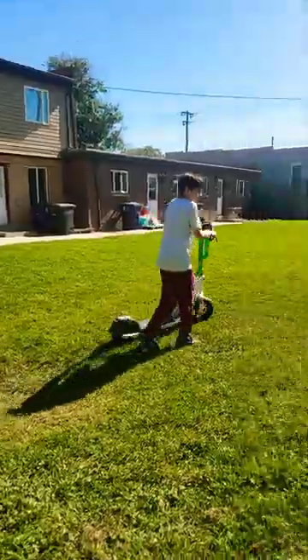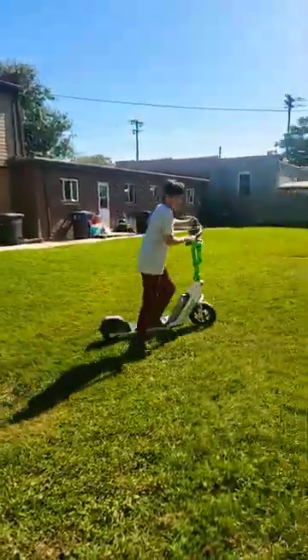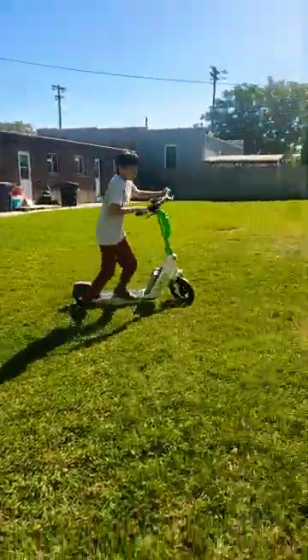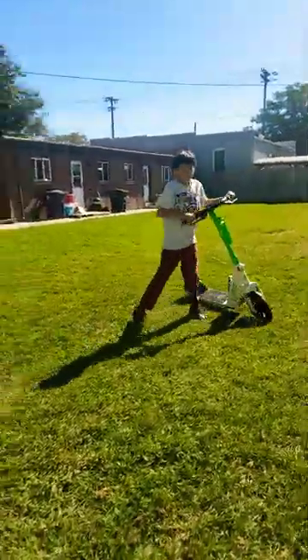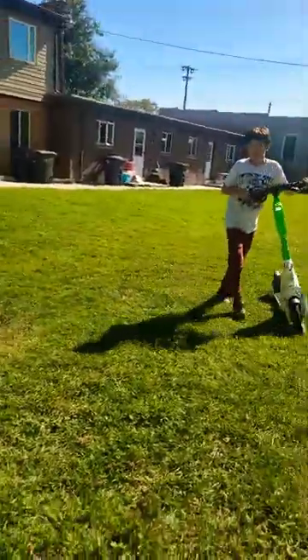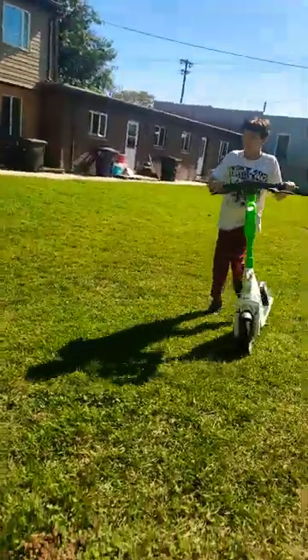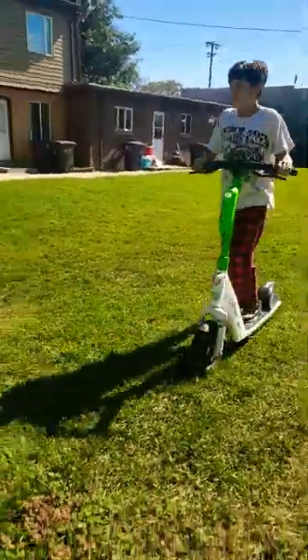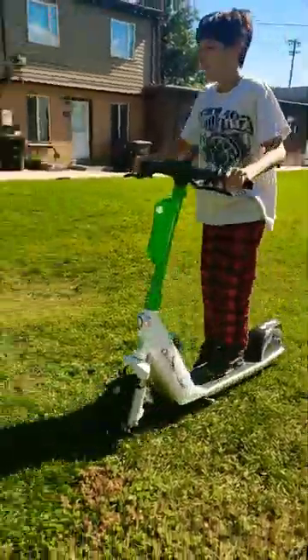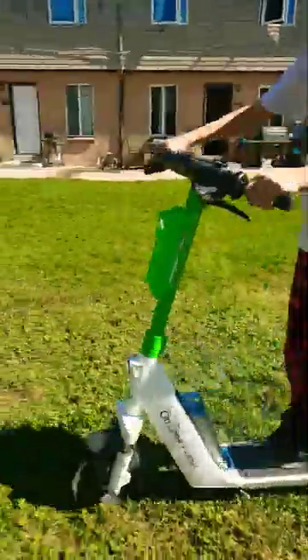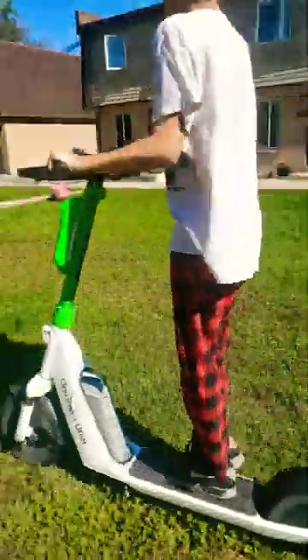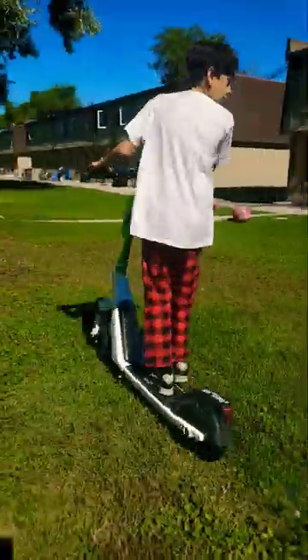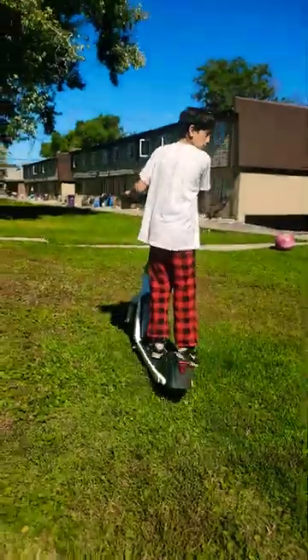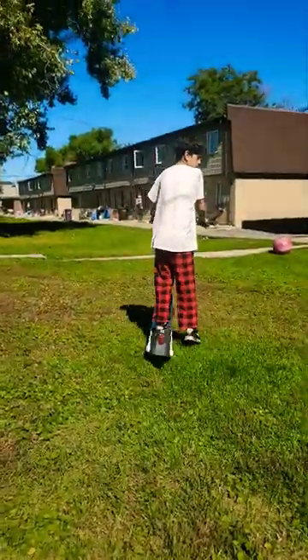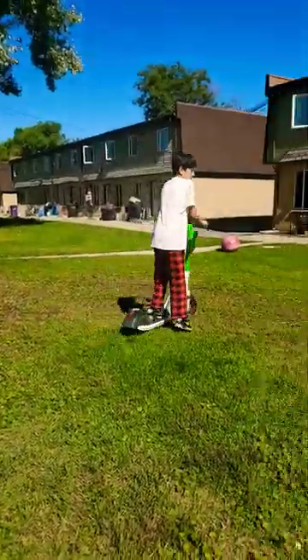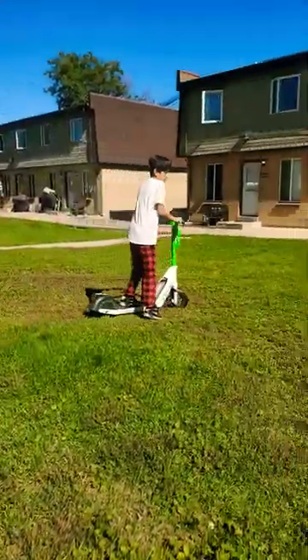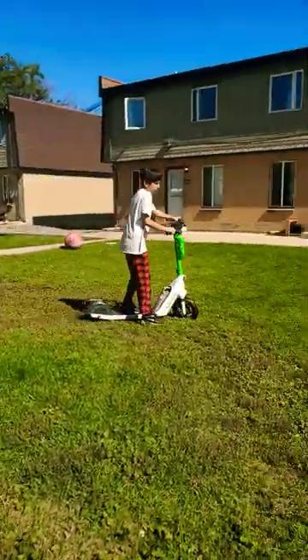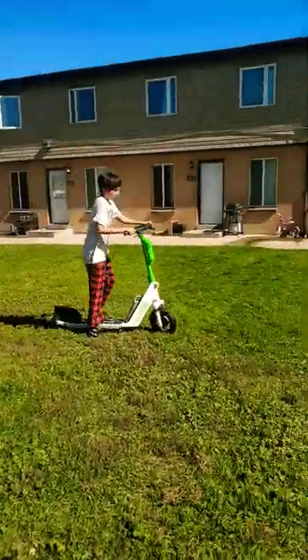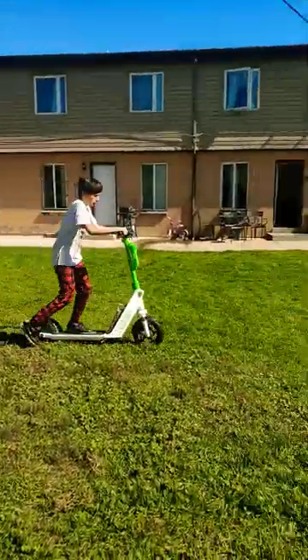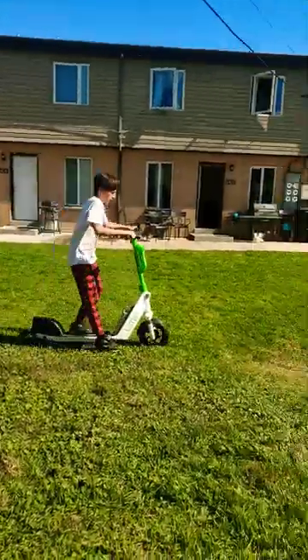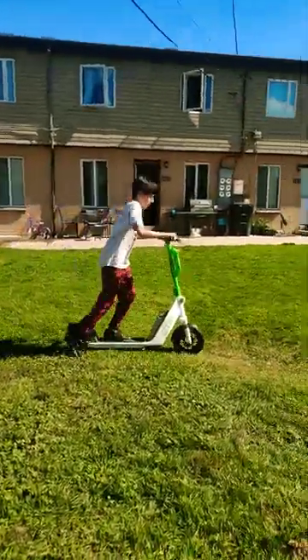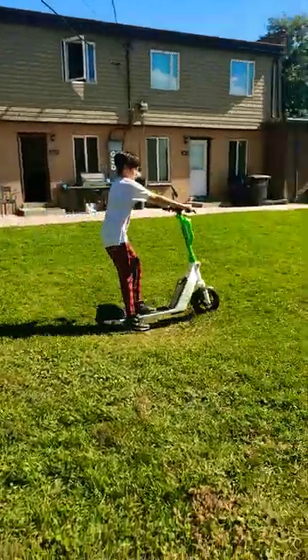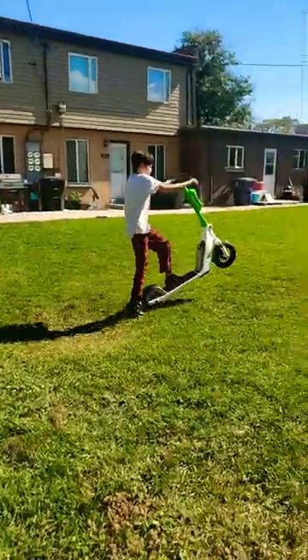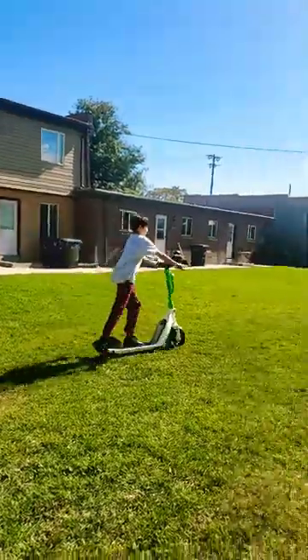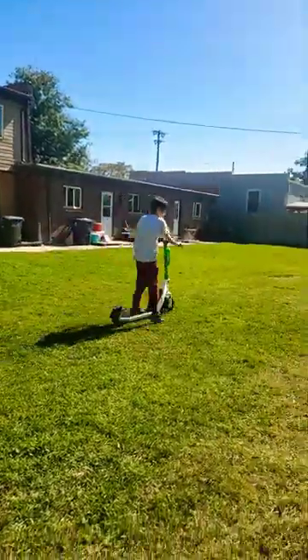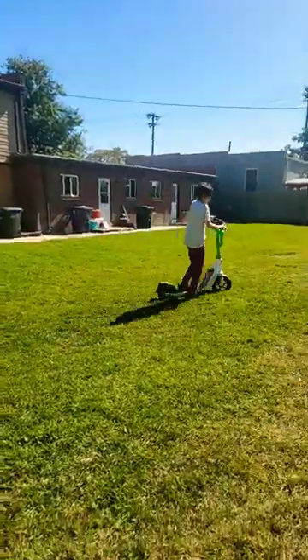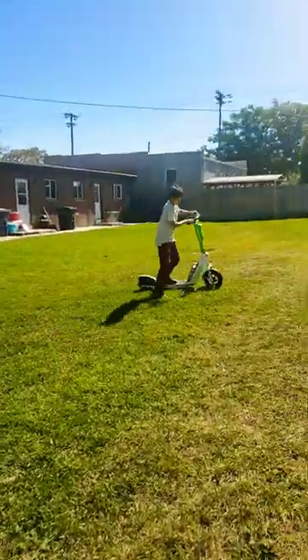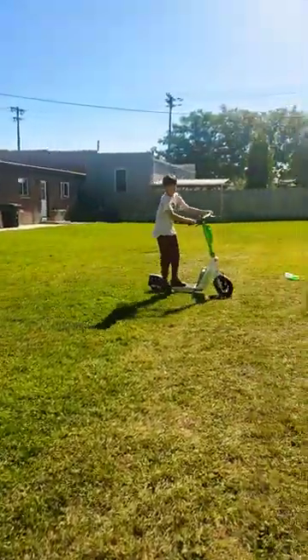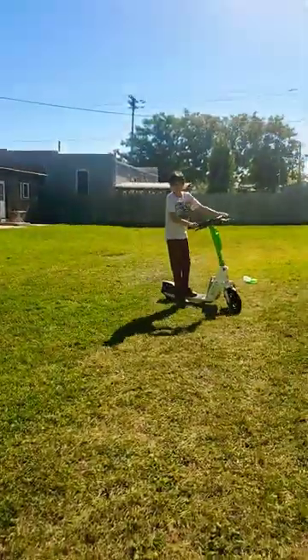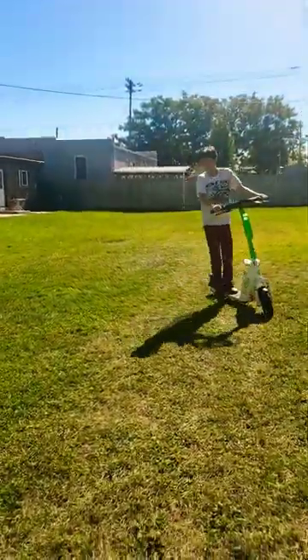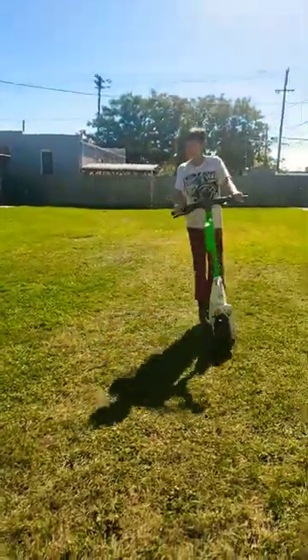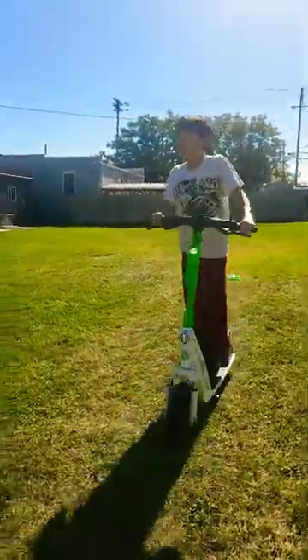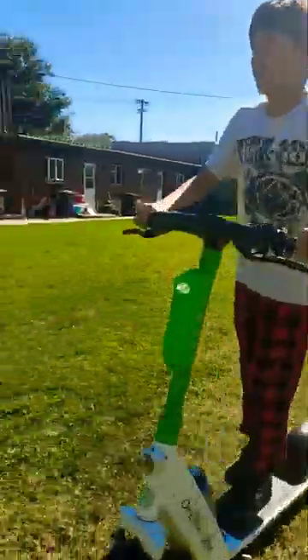Here's it at the start. Guide it through, and then here's the full wheelie.